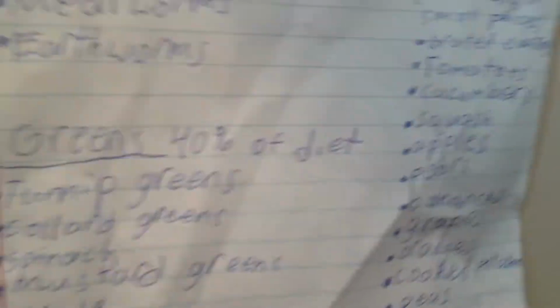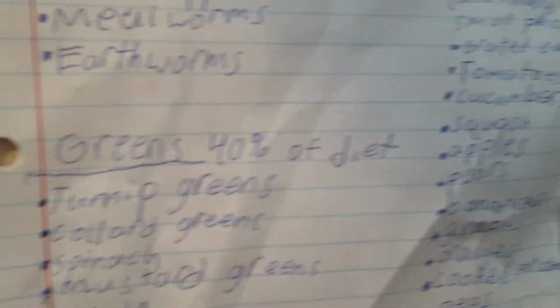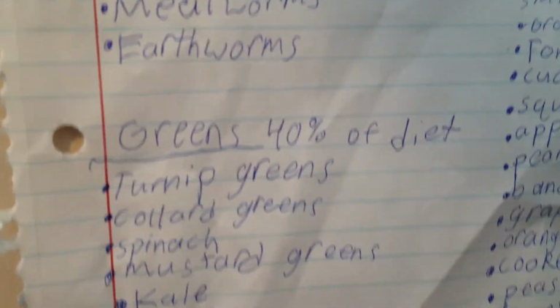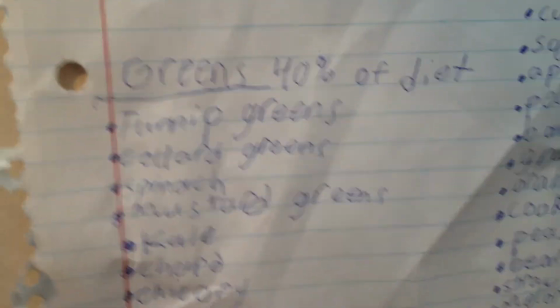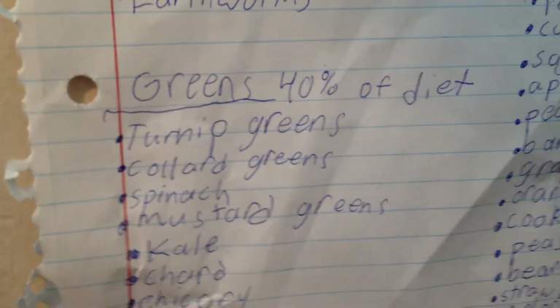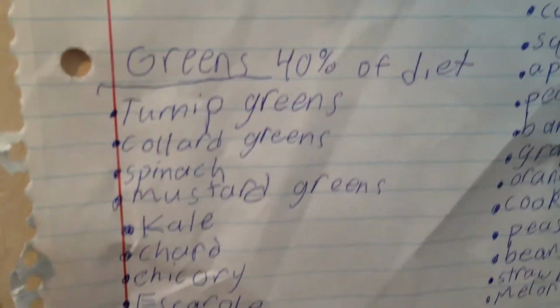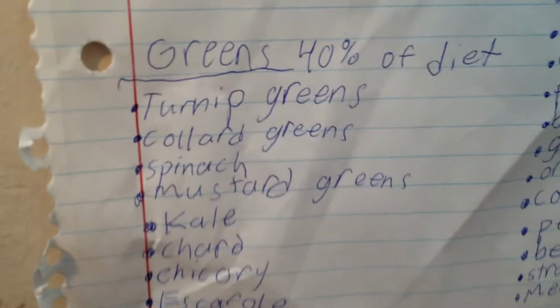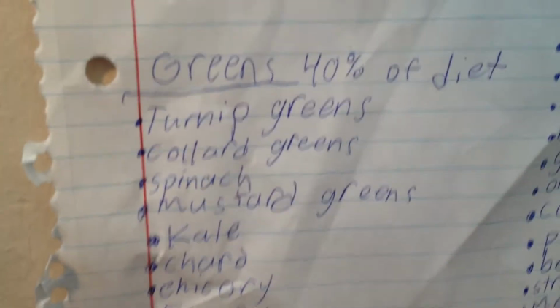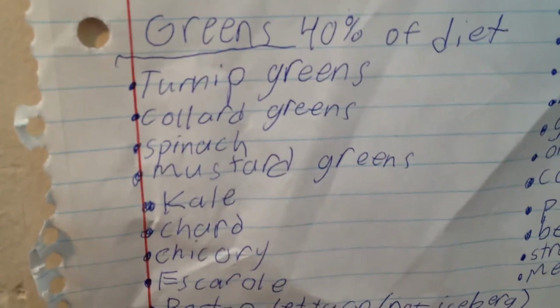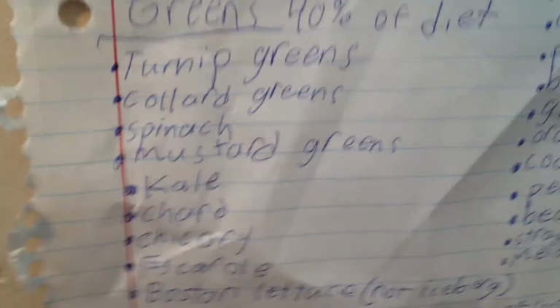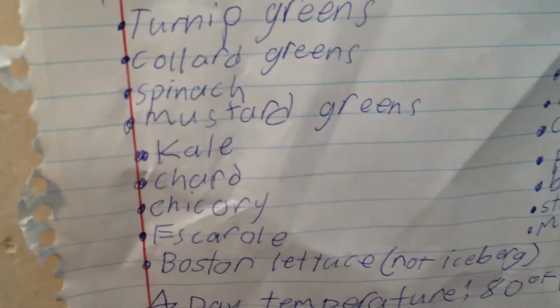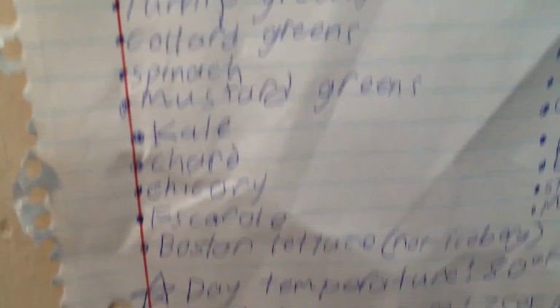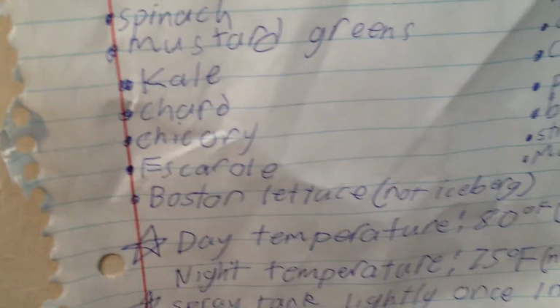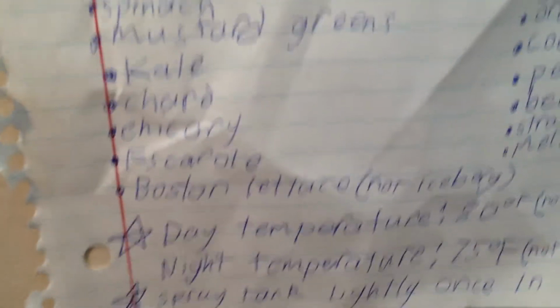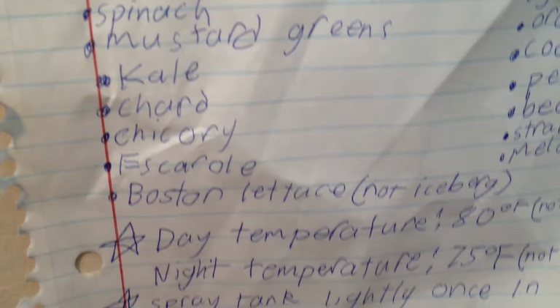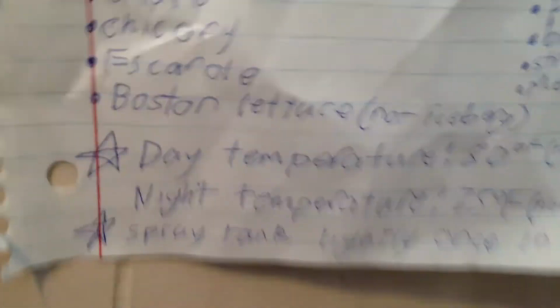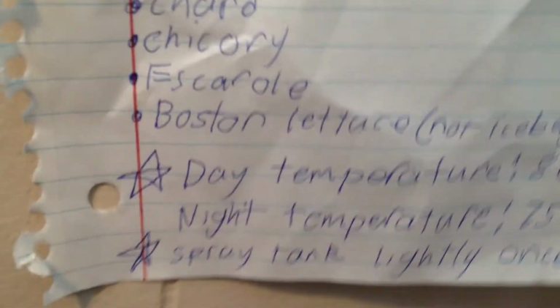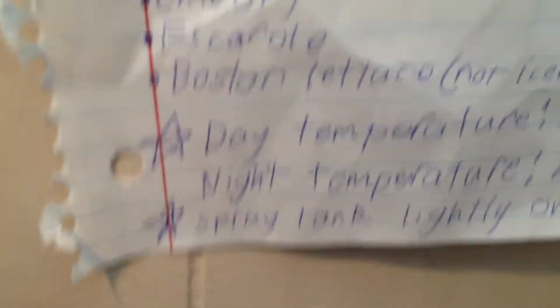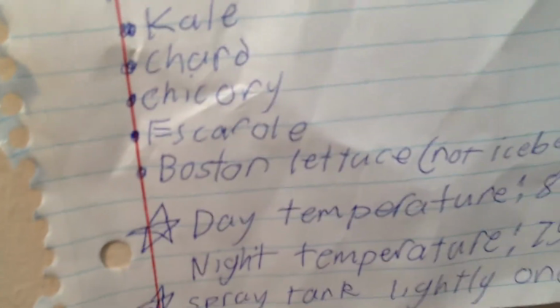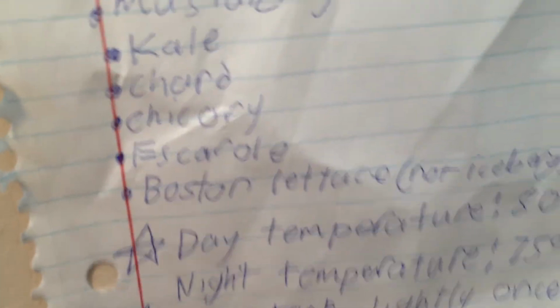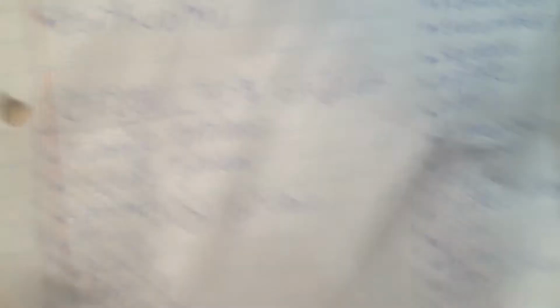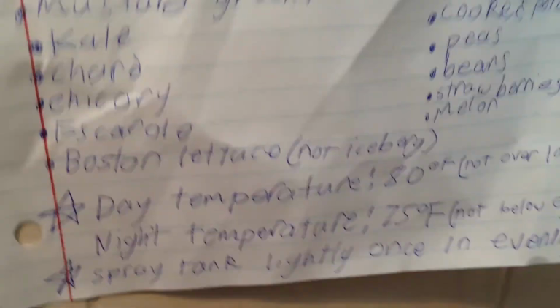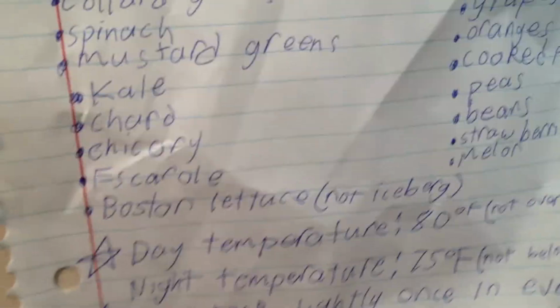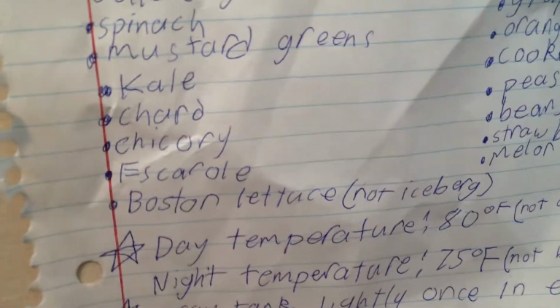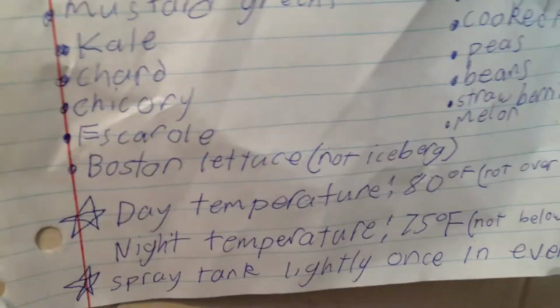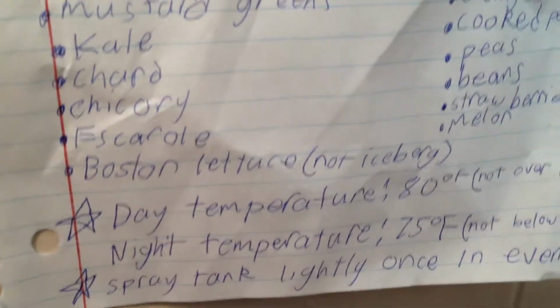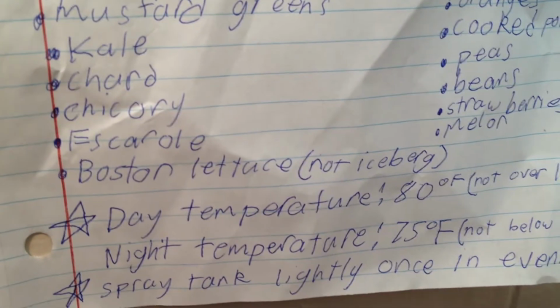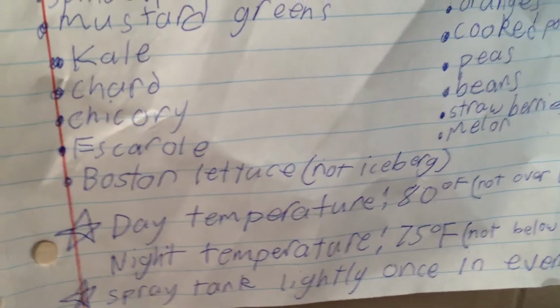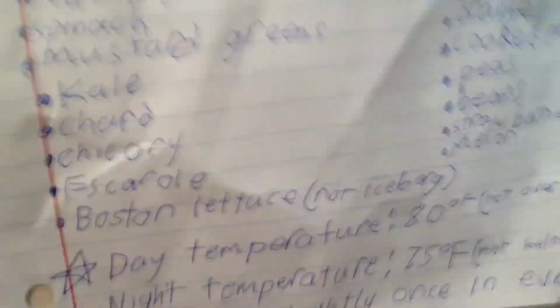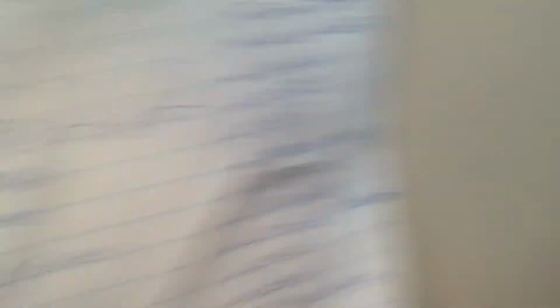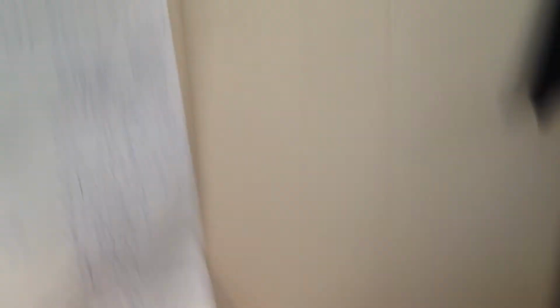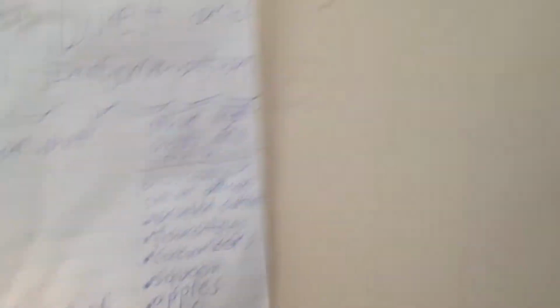Greens are 40% of the diet: turnip greens, collard greens, spinach, mustard greens, kale, chicory — I think that is — I can barely even read my handwriting — escarole, Boston lettuce, not iceberg. You do not want iceberg.